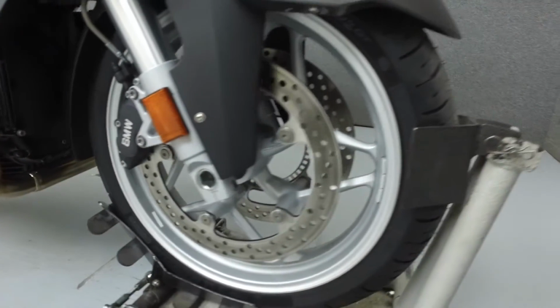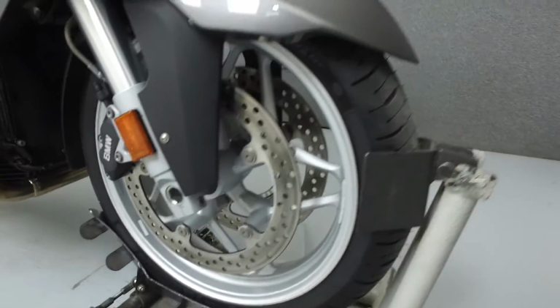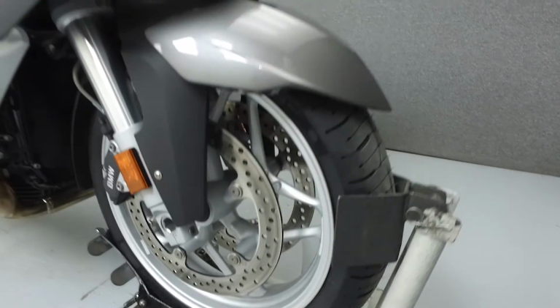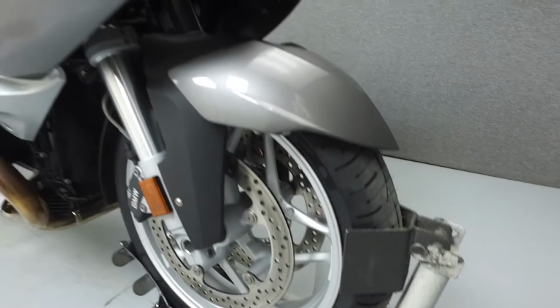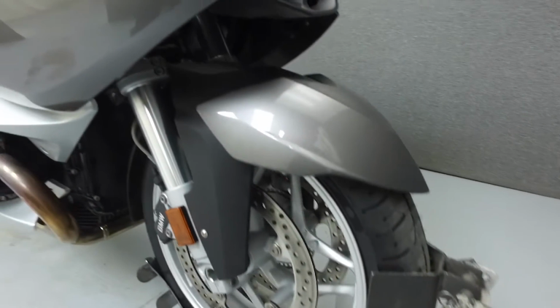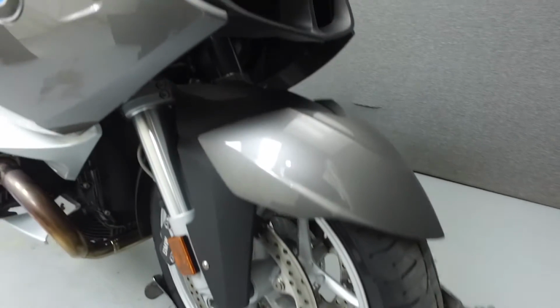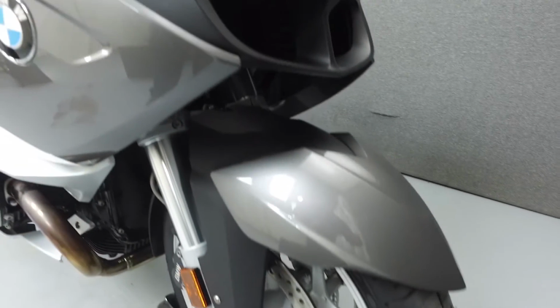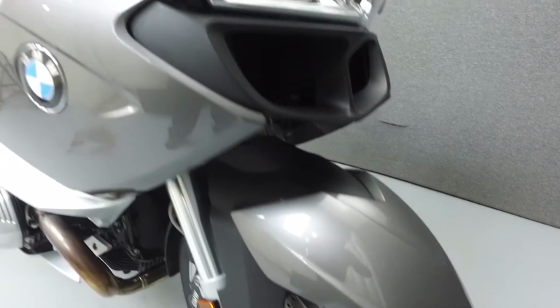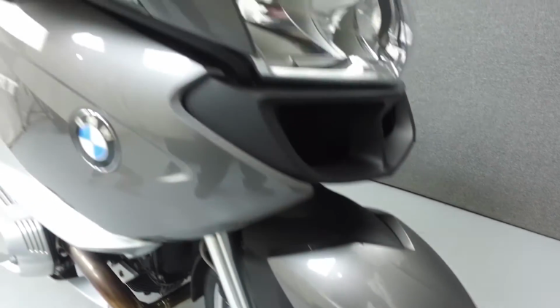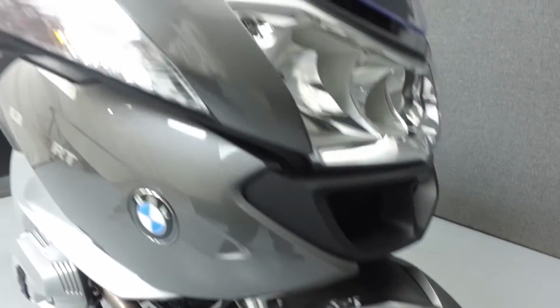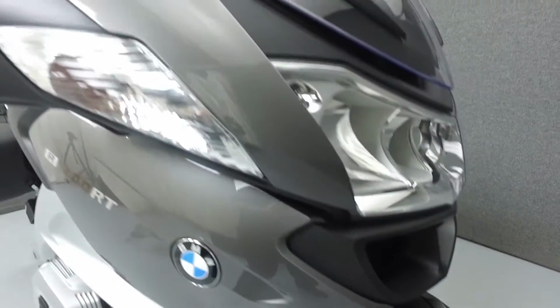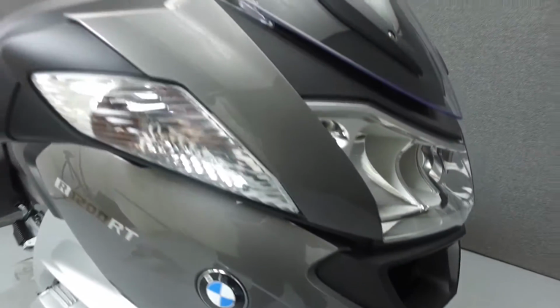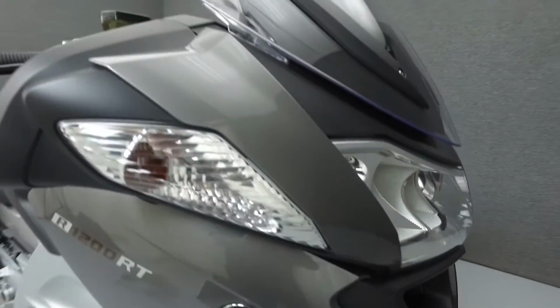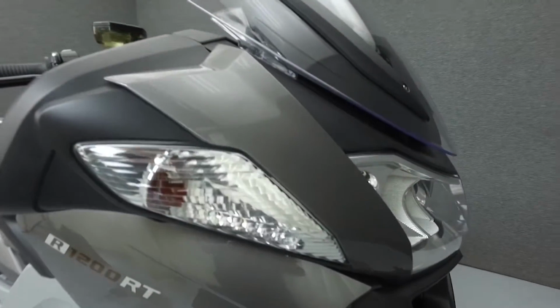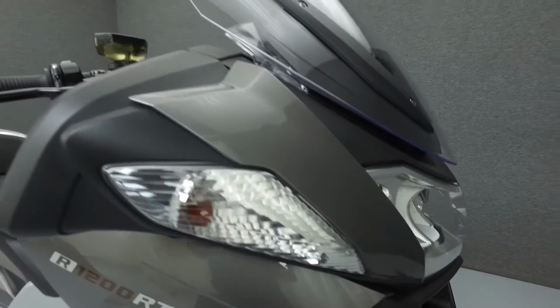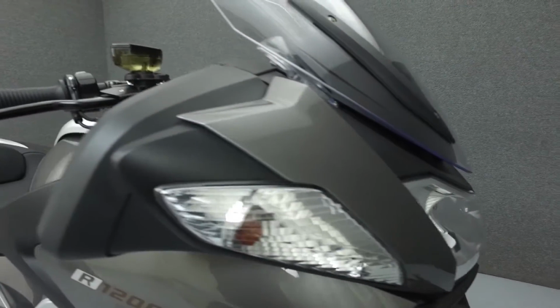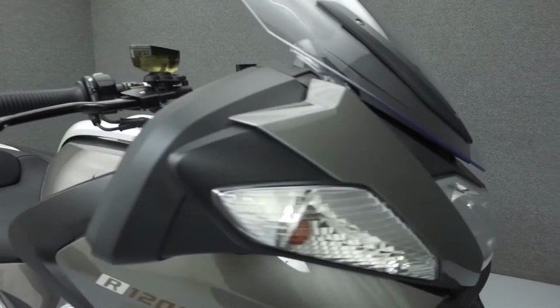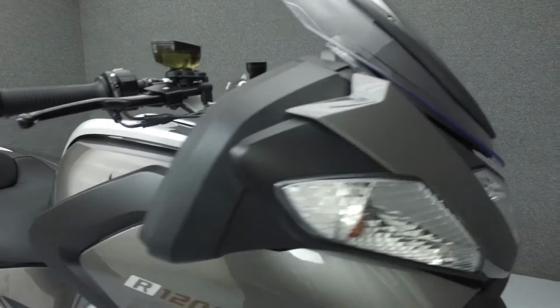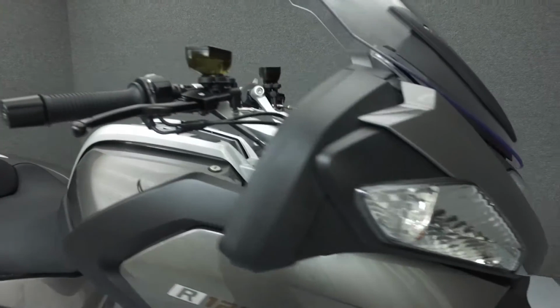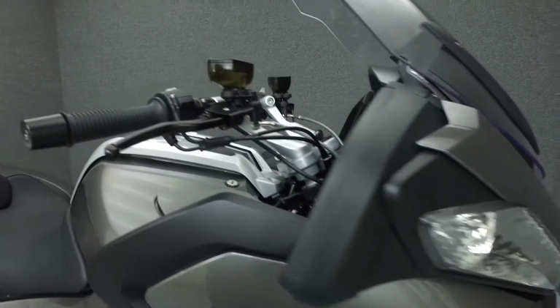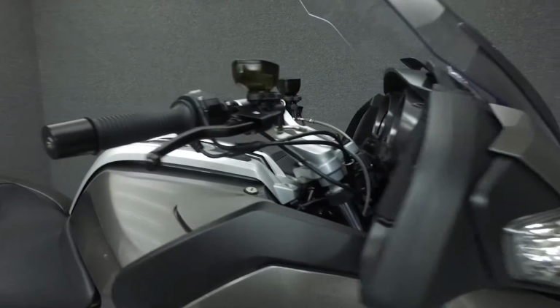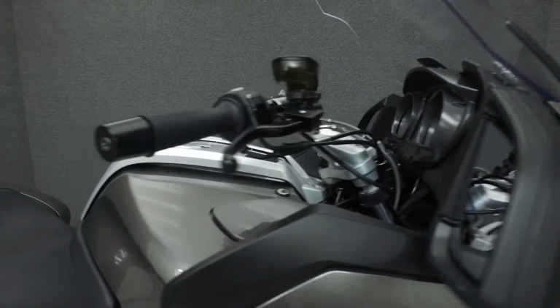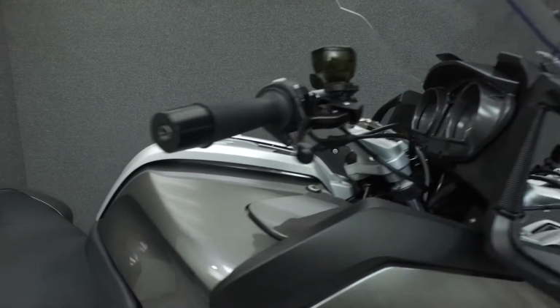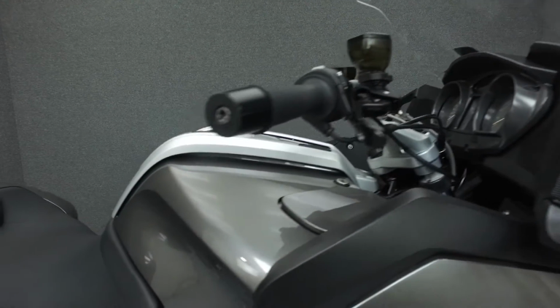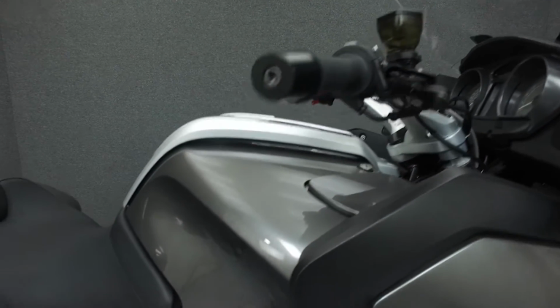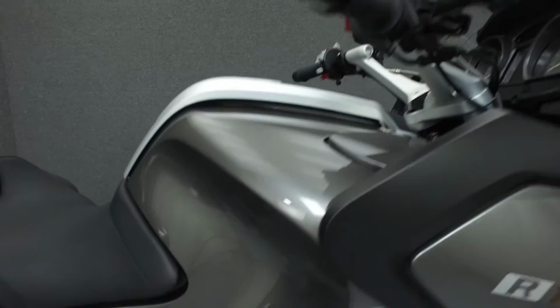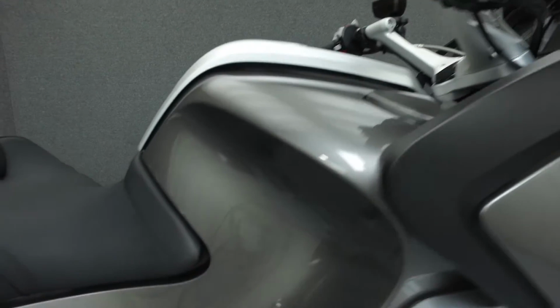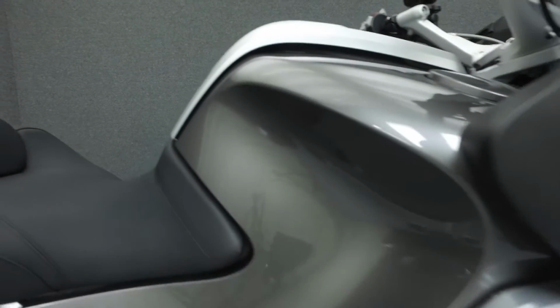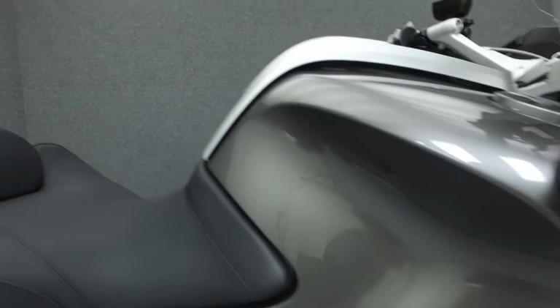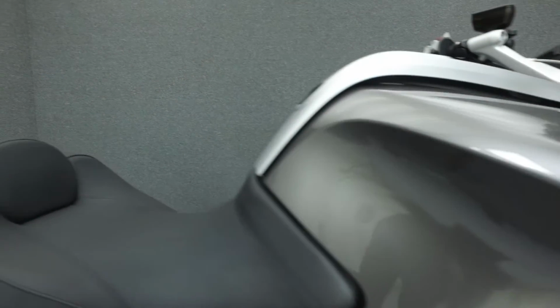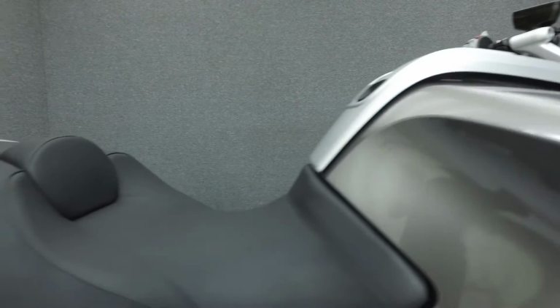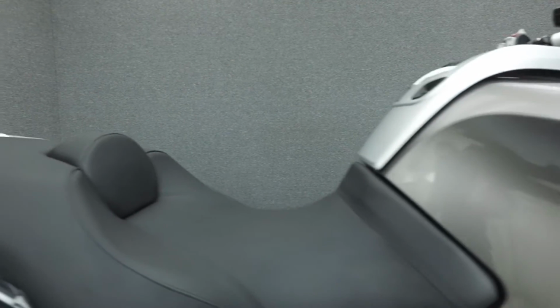Powered by a 1170cc two-cylinder boxer engine with a 6-speed transmission, this R1200 puts out 108 horsepower at 7,700 RPM and 88 foot-pounds of torque at 6,000 RPM.